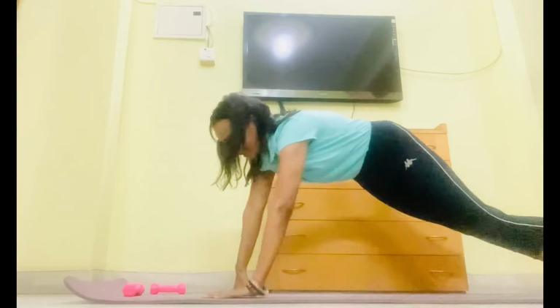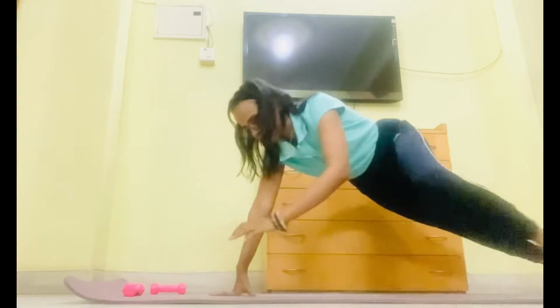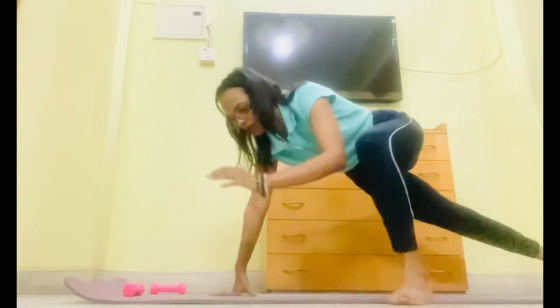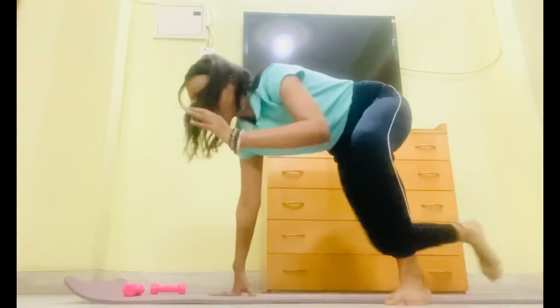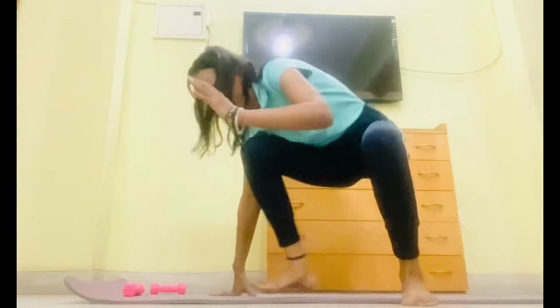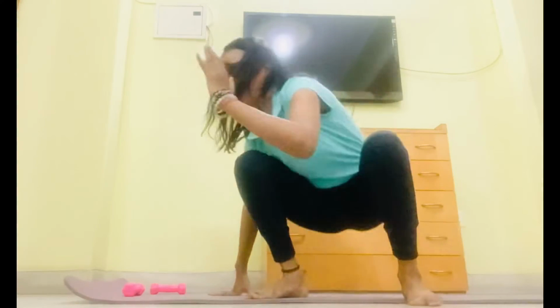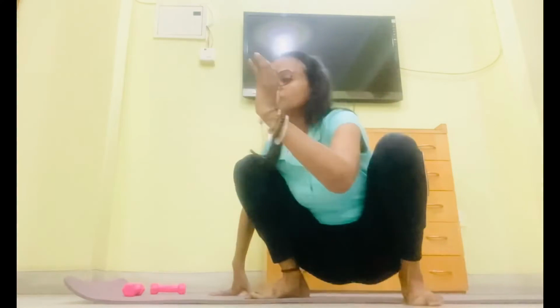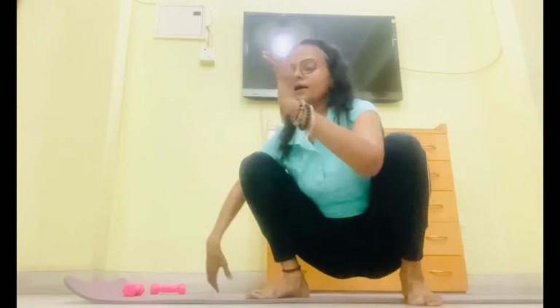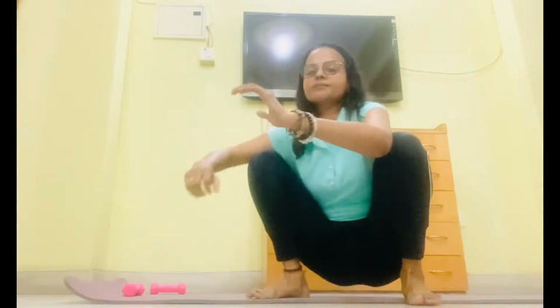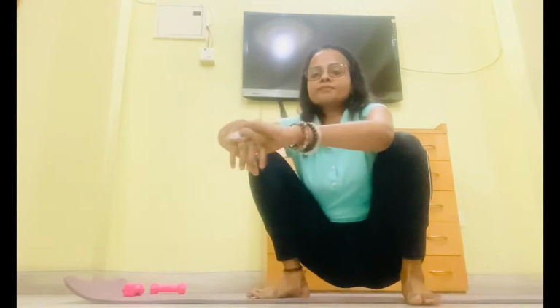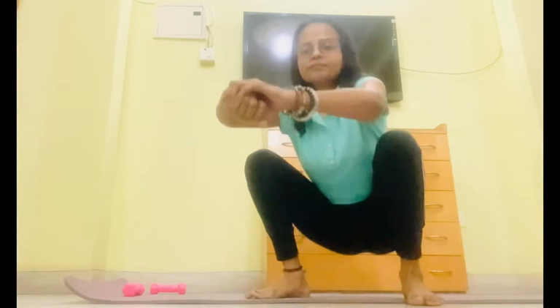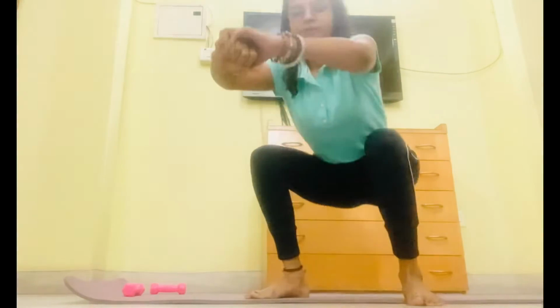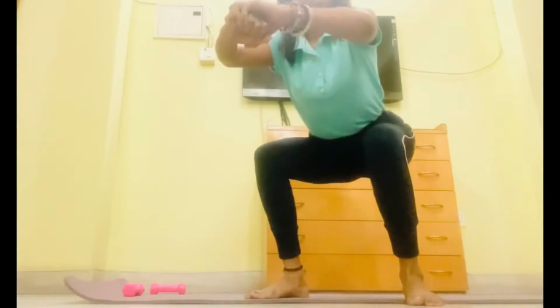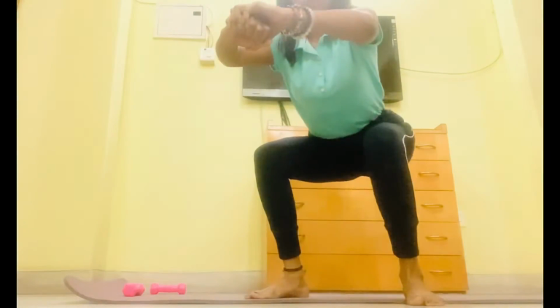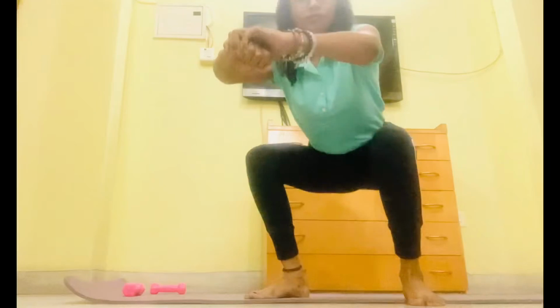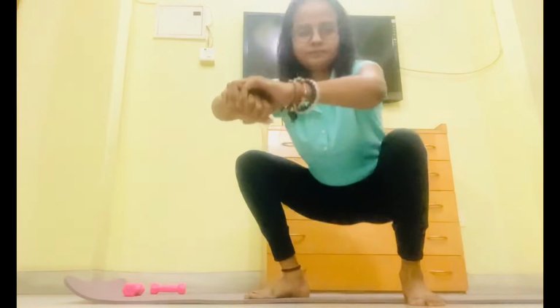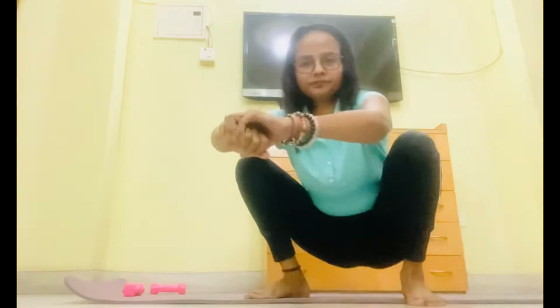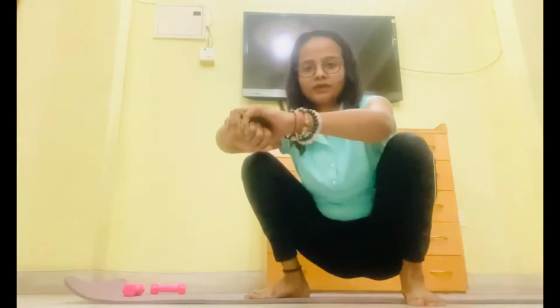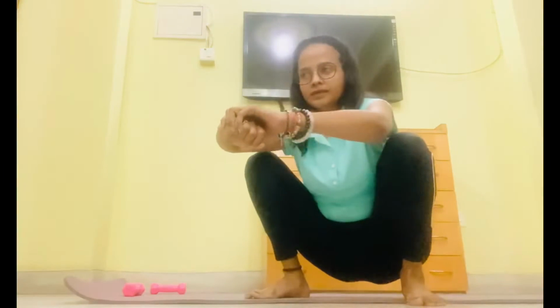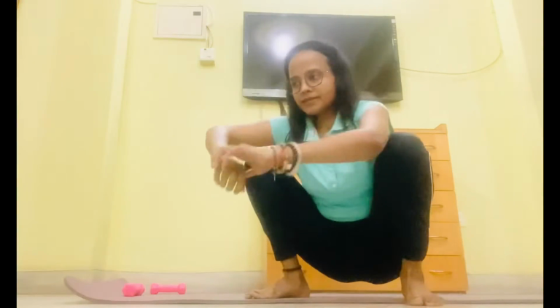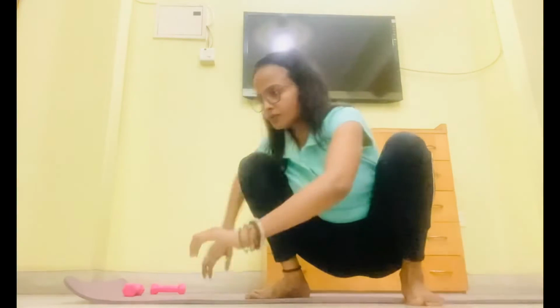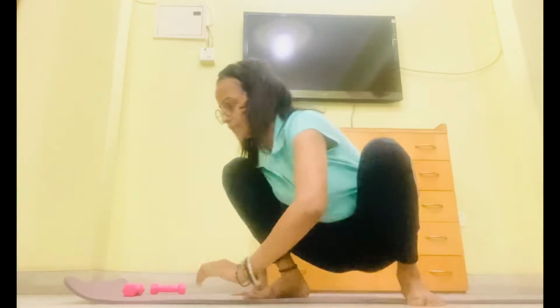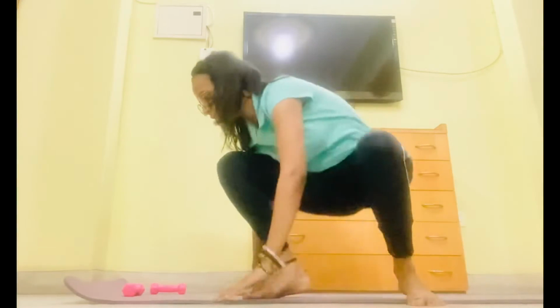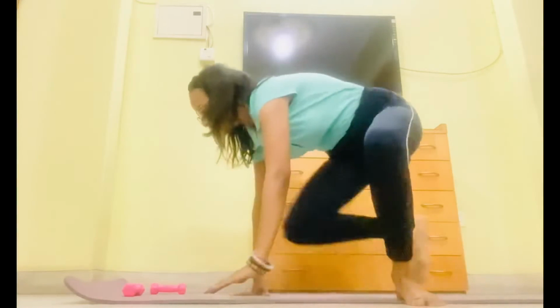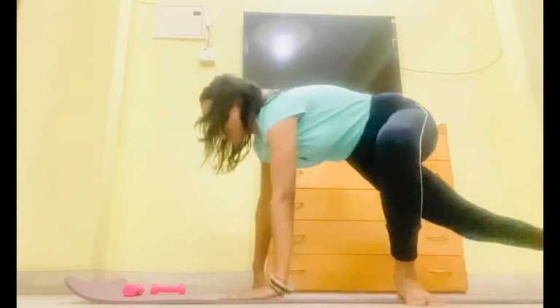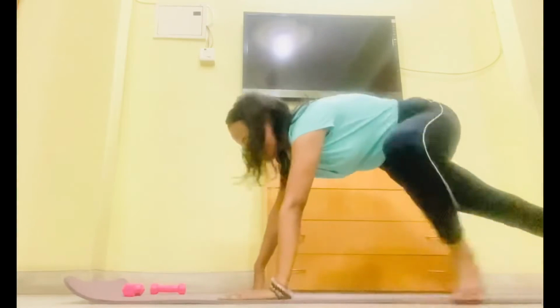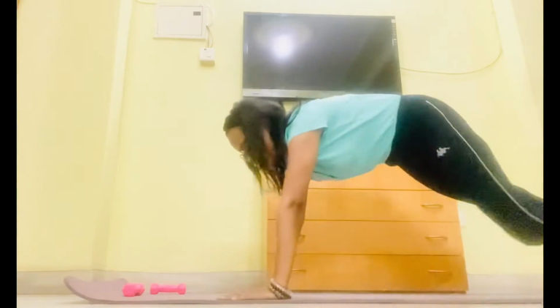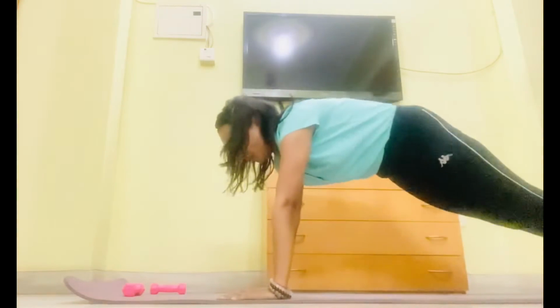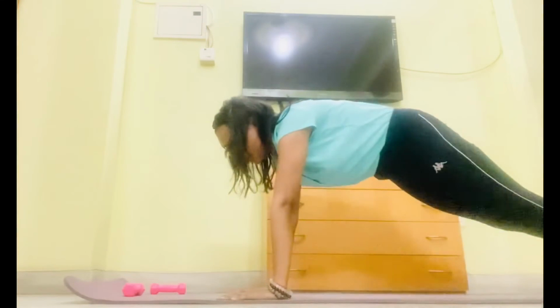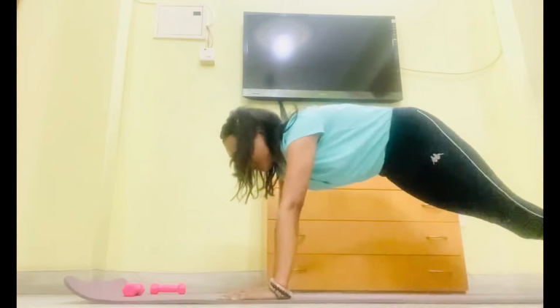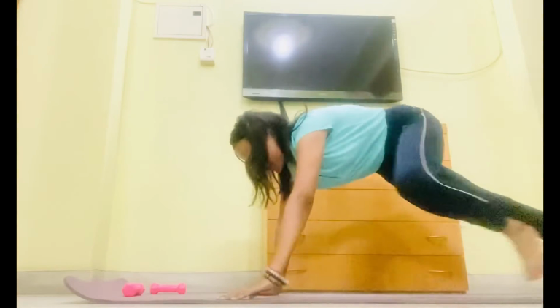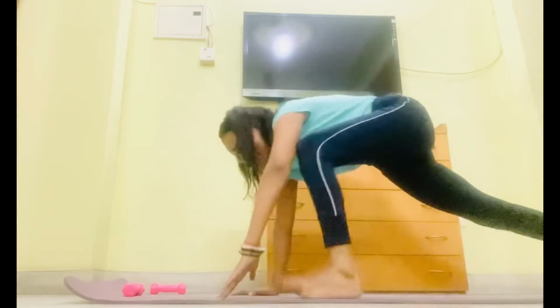Let's start workout 2. Side squat. 1. Get up 2. Get down 3. Back to slope. That is 4.